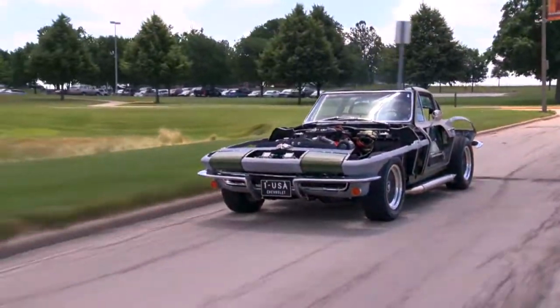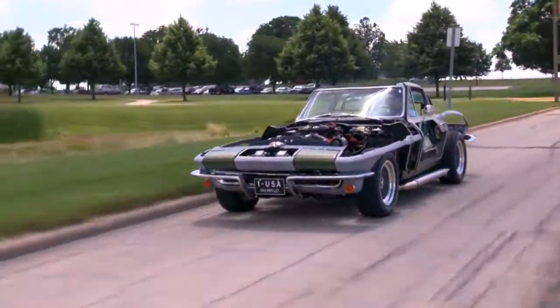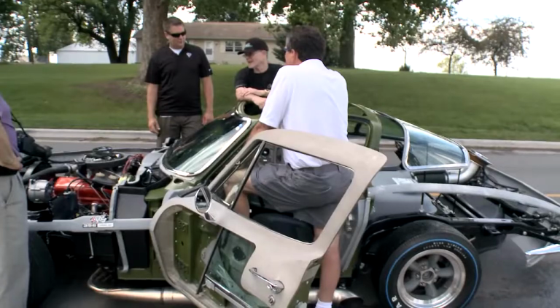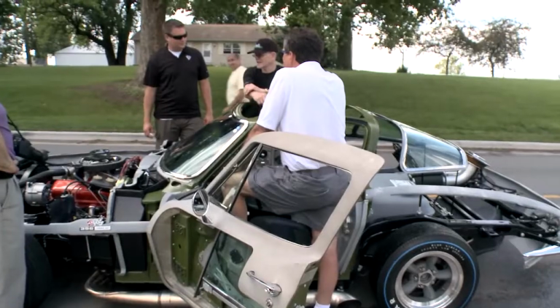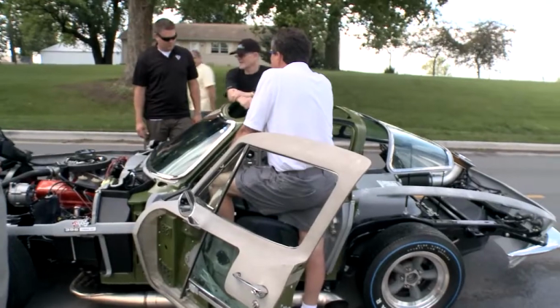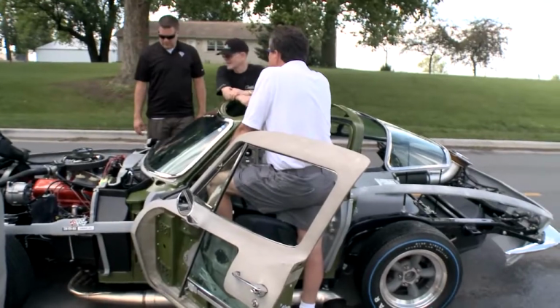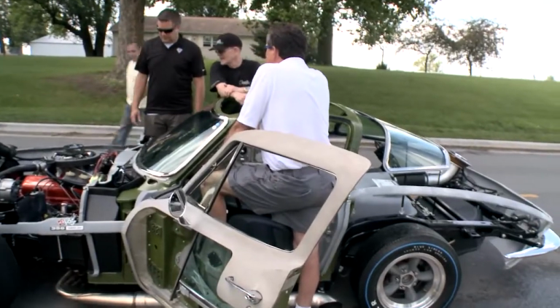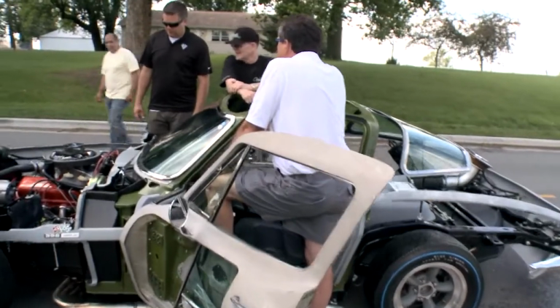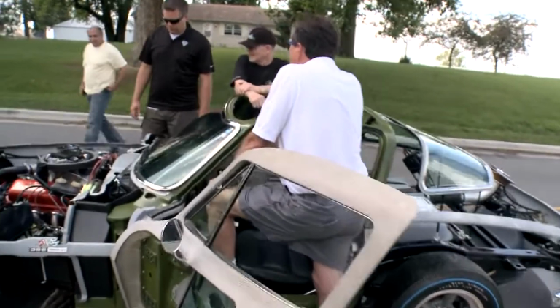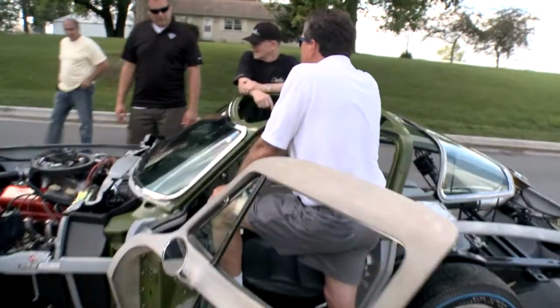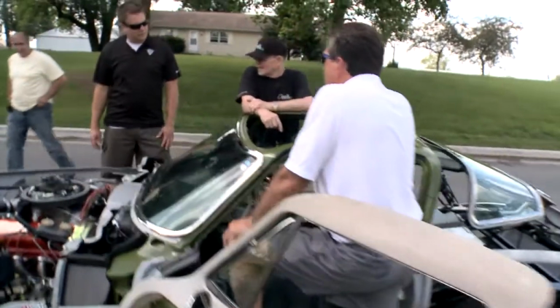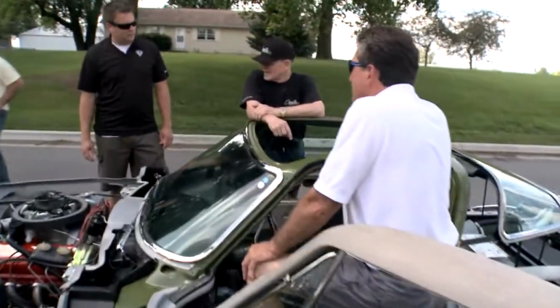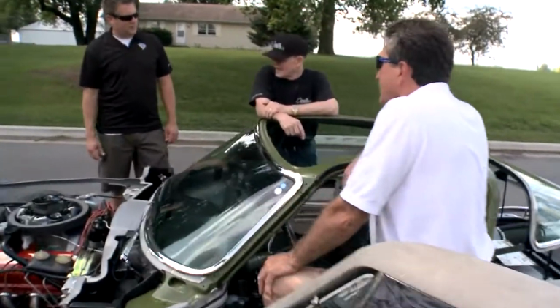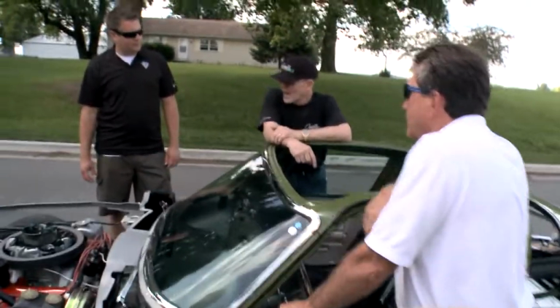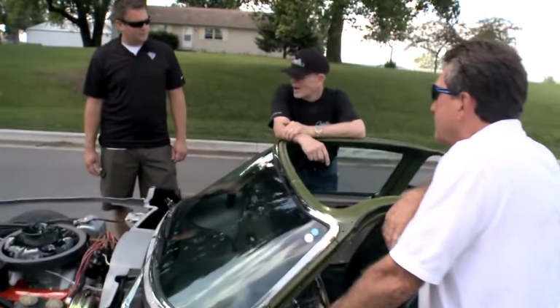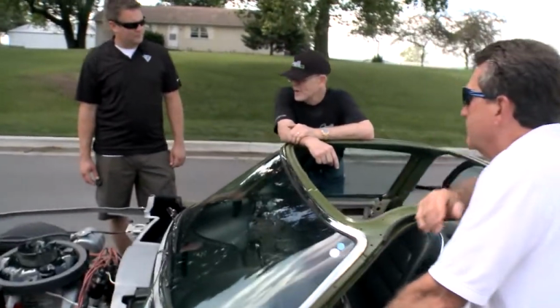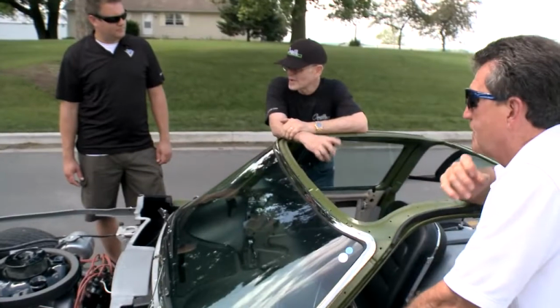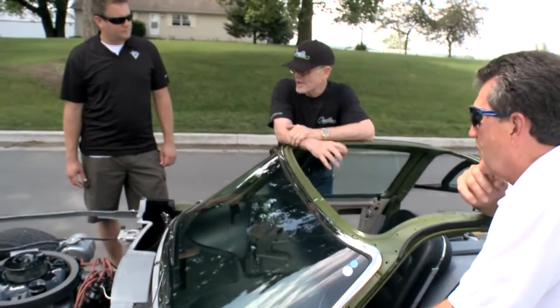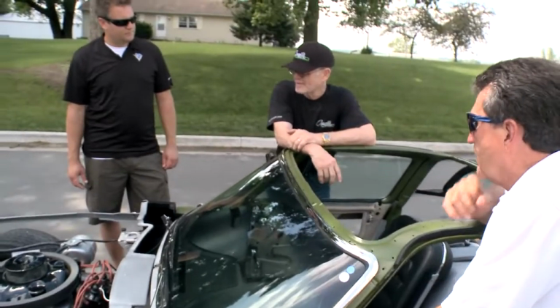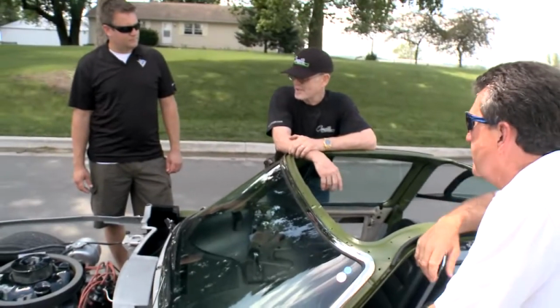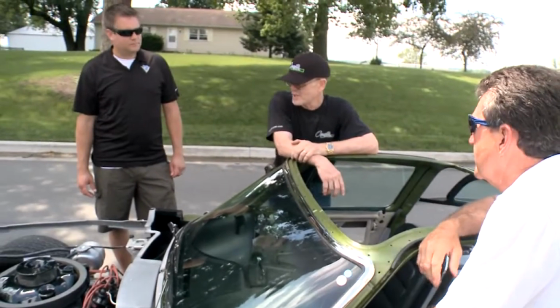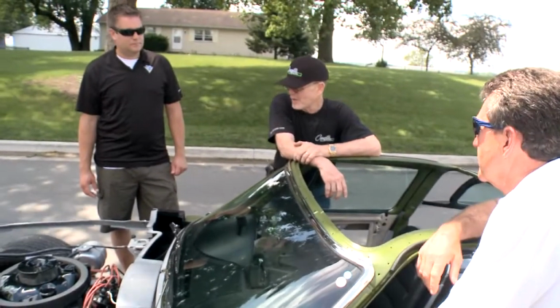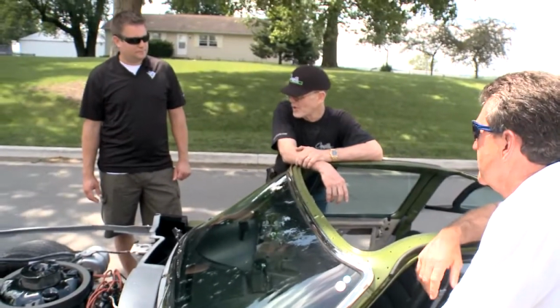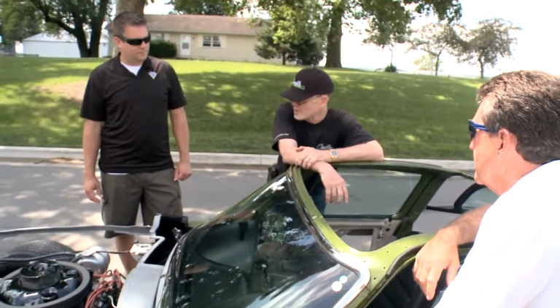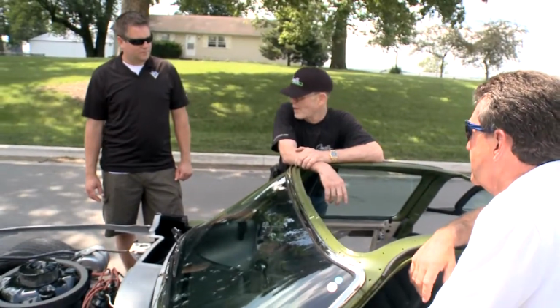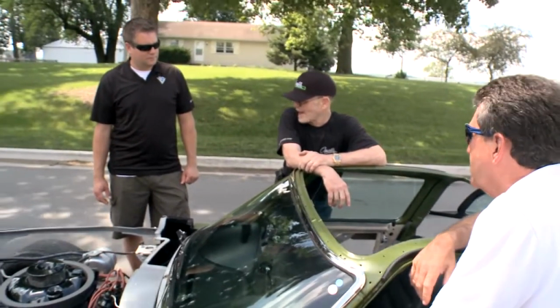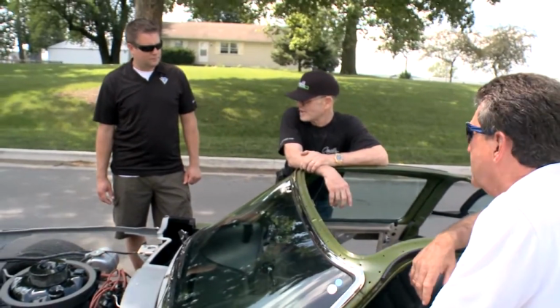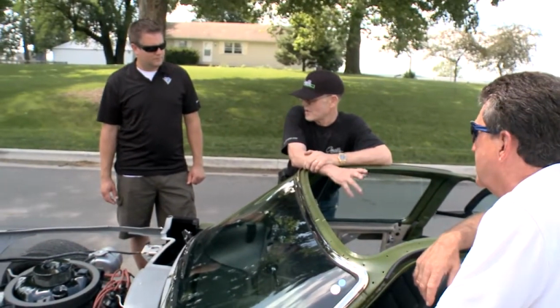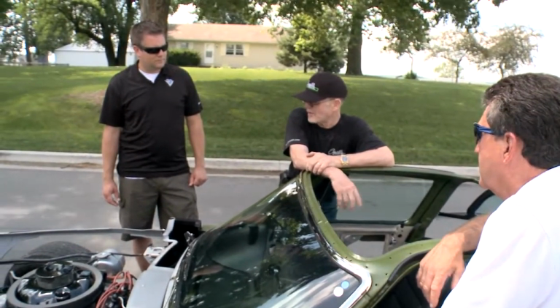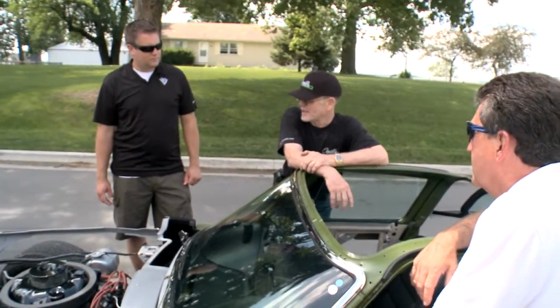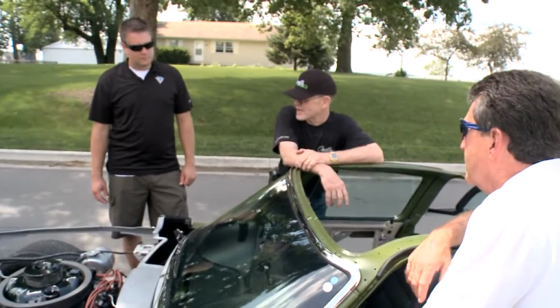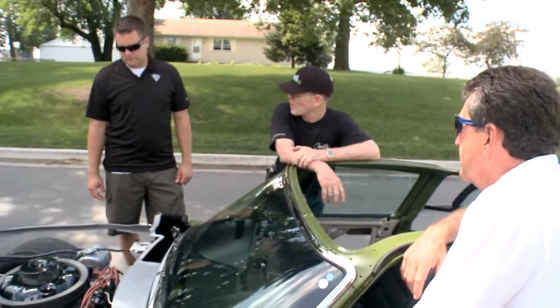1965 Corvette Stingray, yes, and a 427. How many horsepower does the car have? Well, according to what it pushed out, I'd say approximately about 430 horsepower. But with open headers, it would be anywhere between 550 and 640.